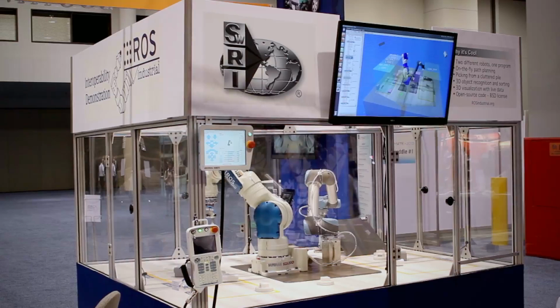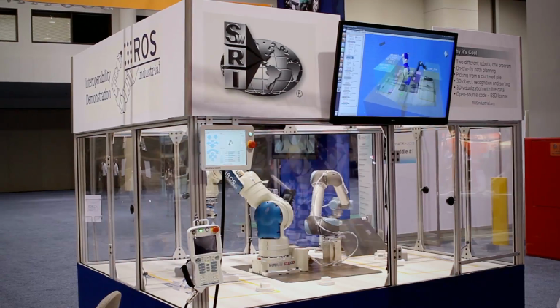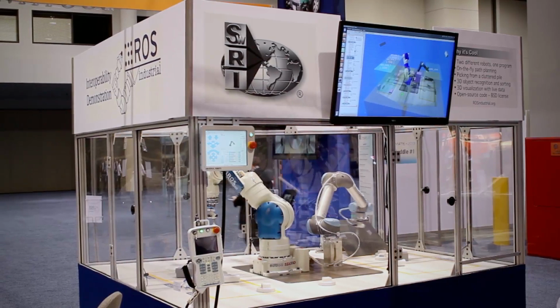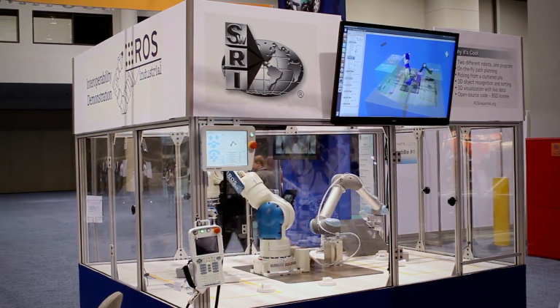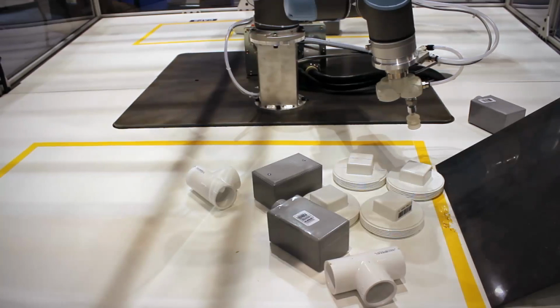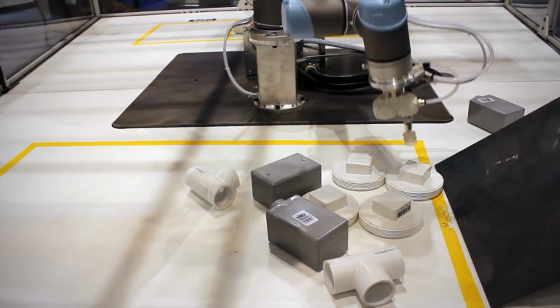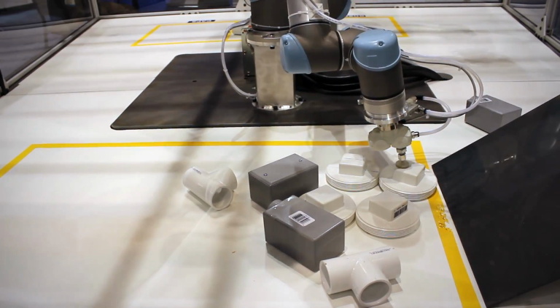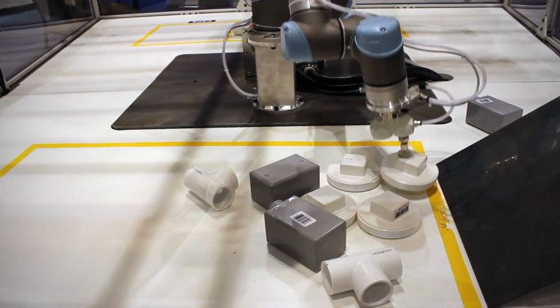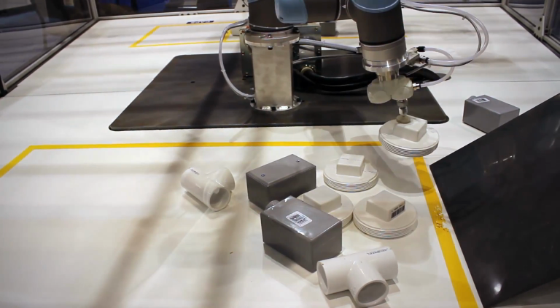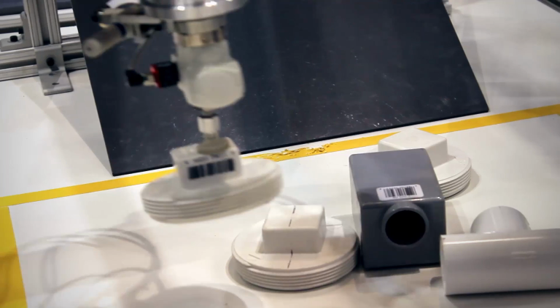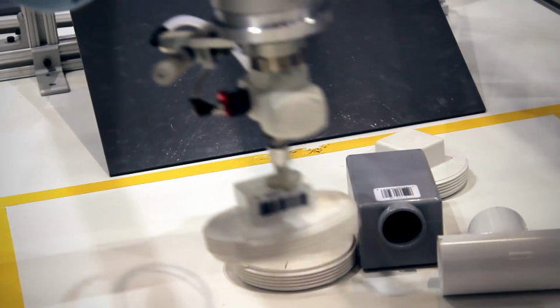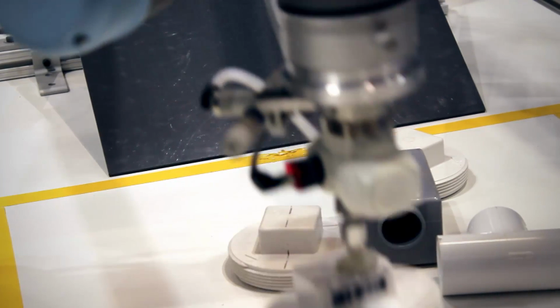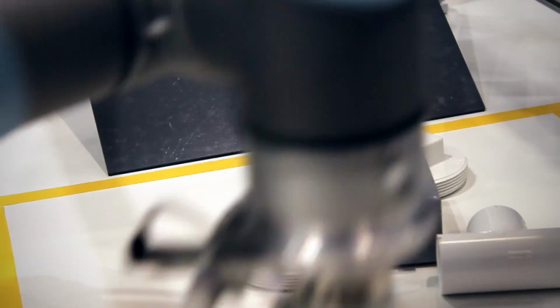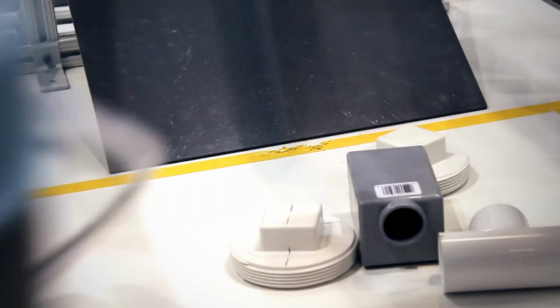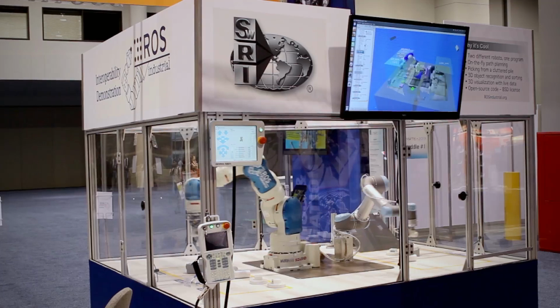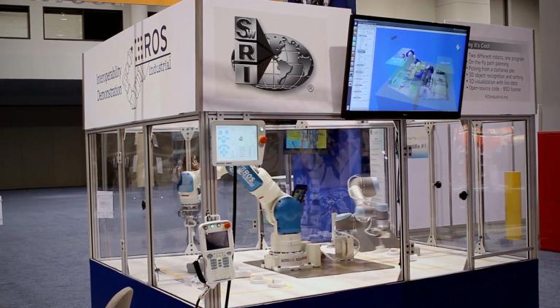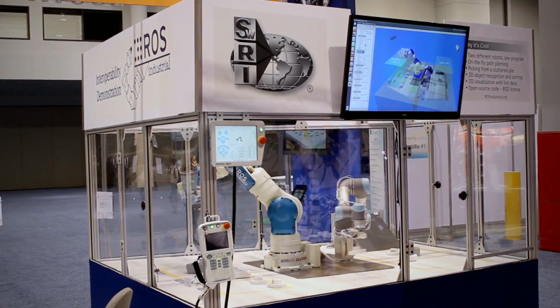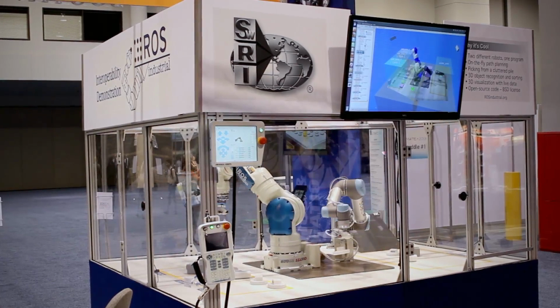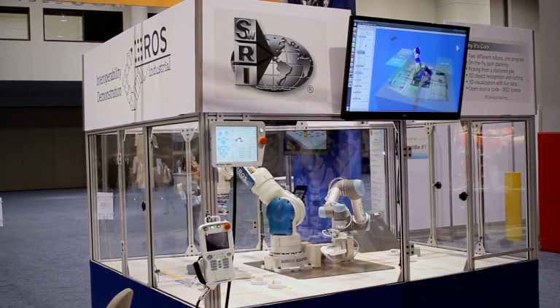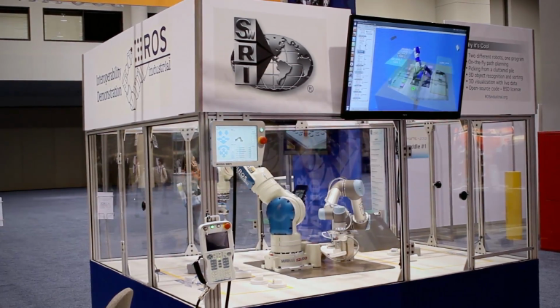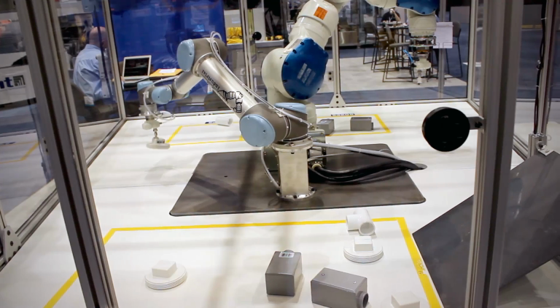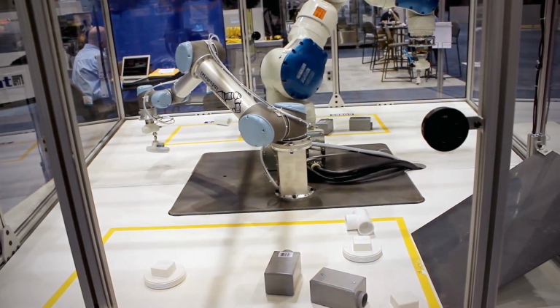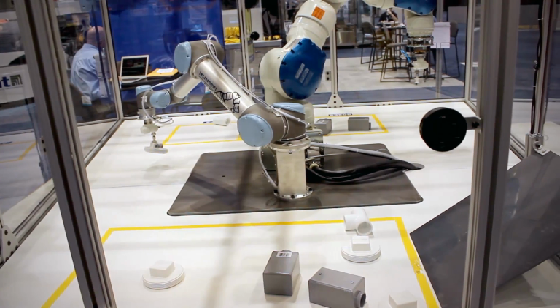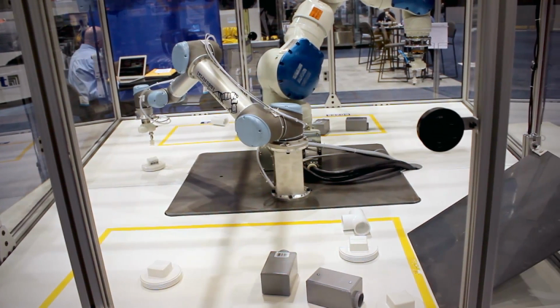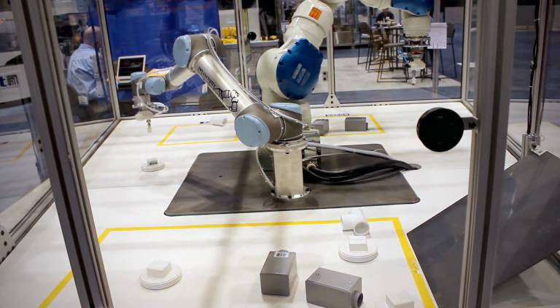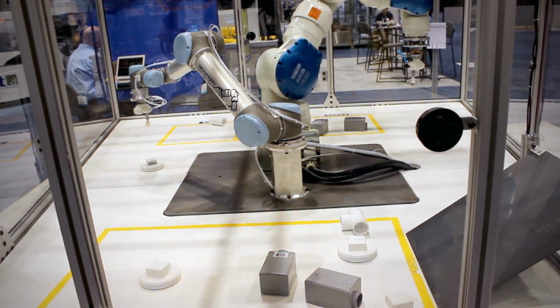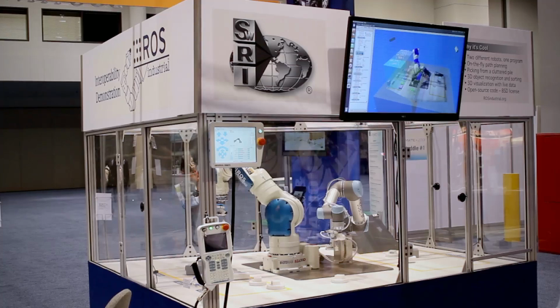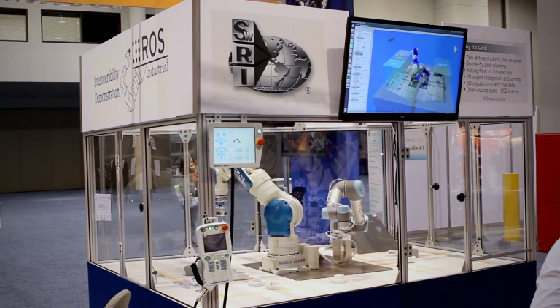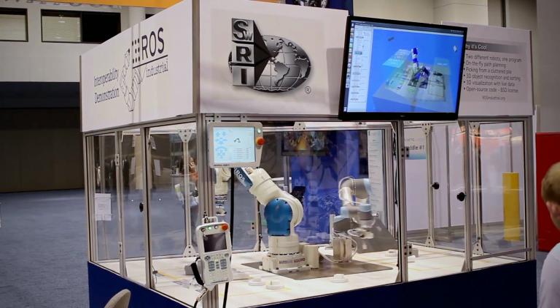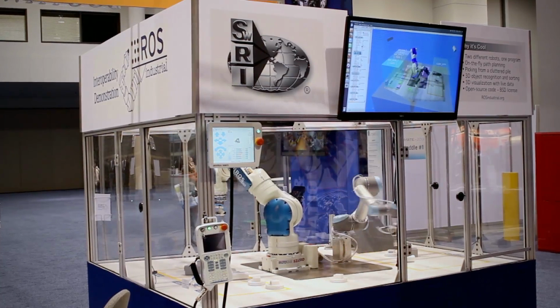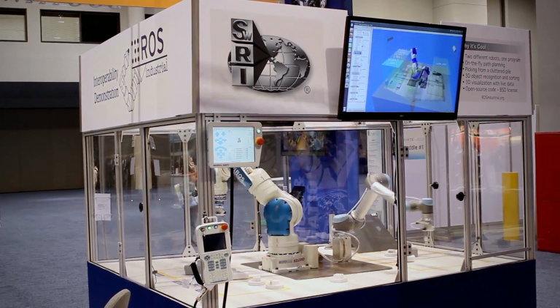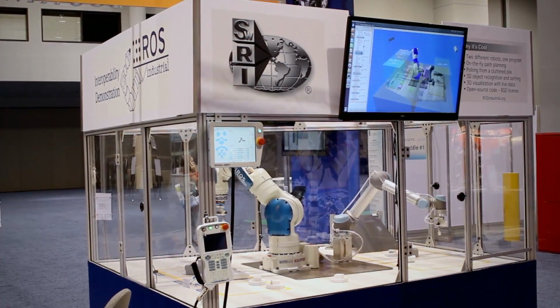The demonstration work cell has robots from two major manufacturers controlled by a single program. The two robots collaborate to pick parts from a randomly cluttered pile, identify each part, and sort them accordingly.